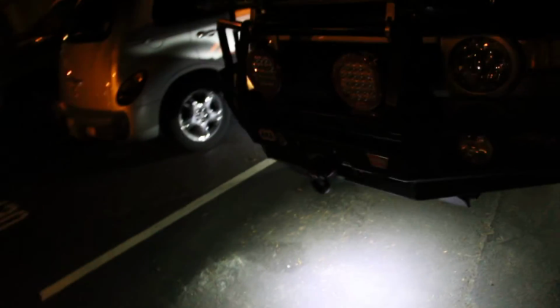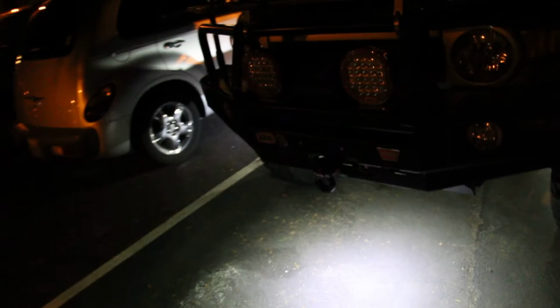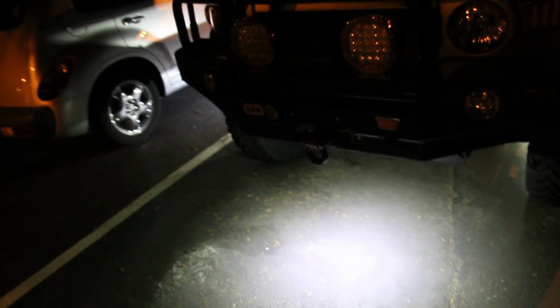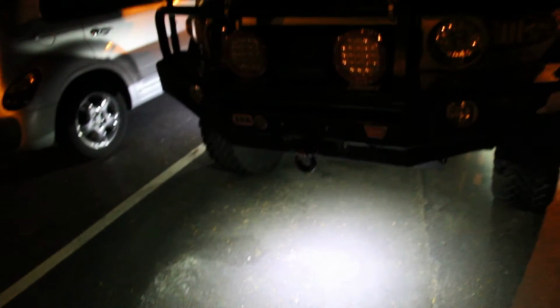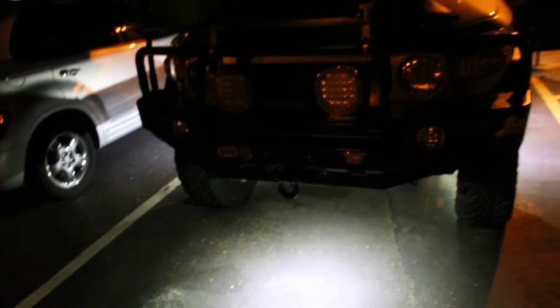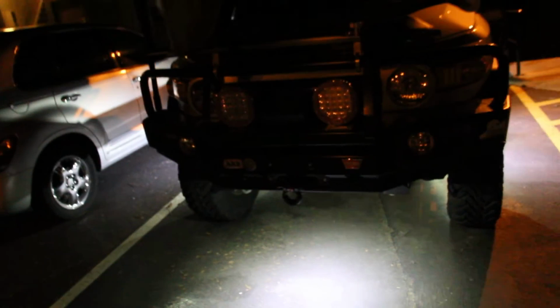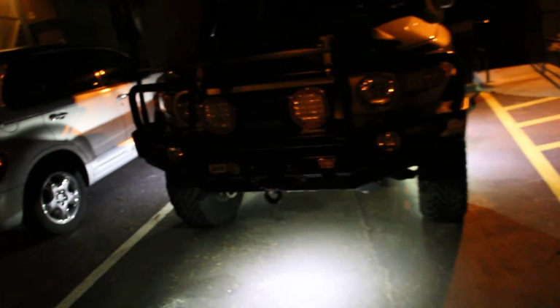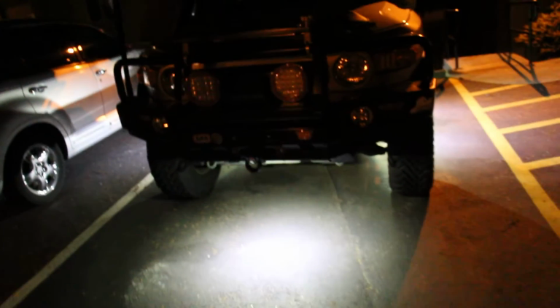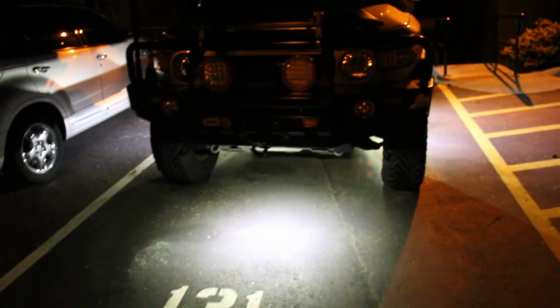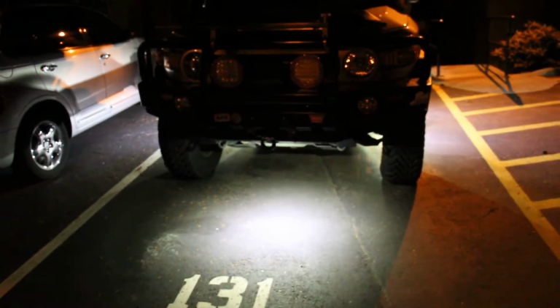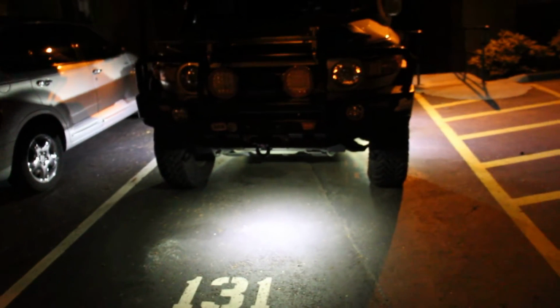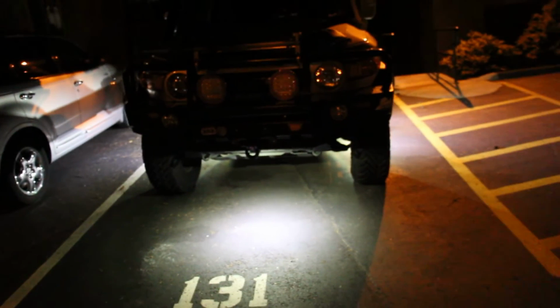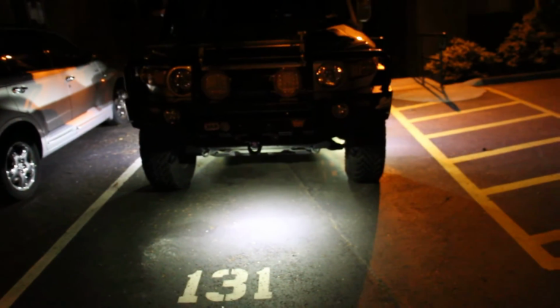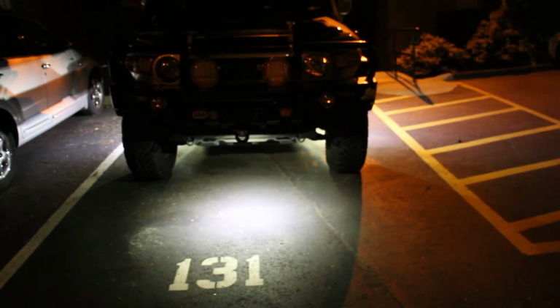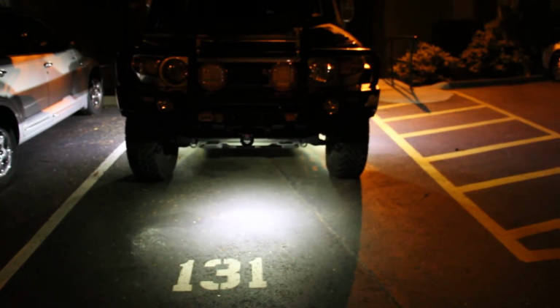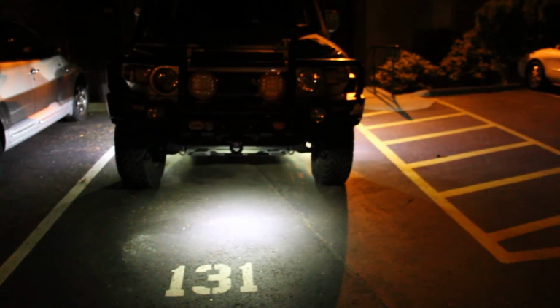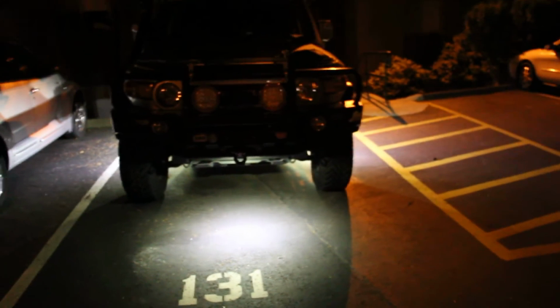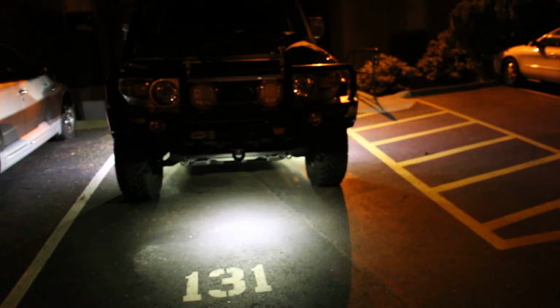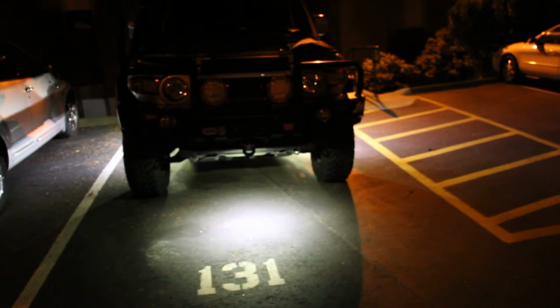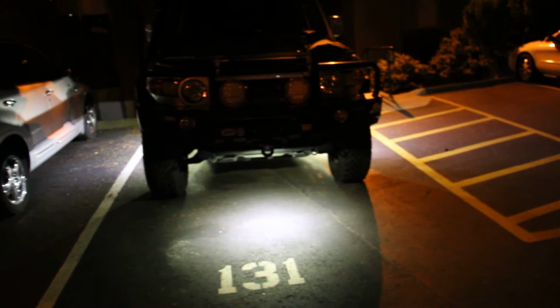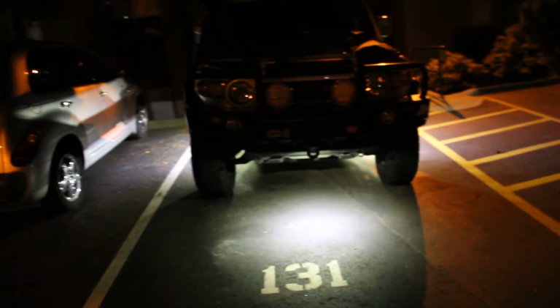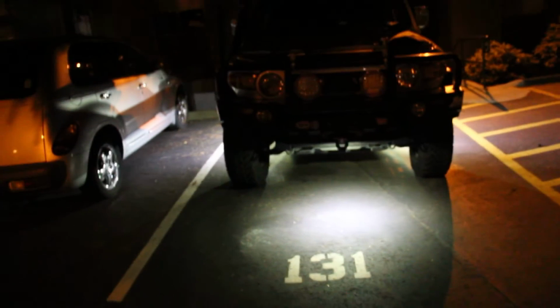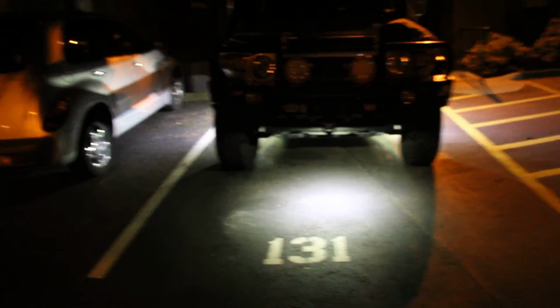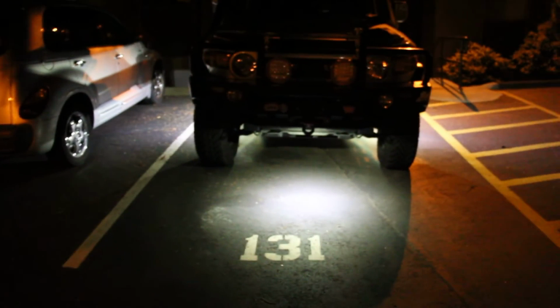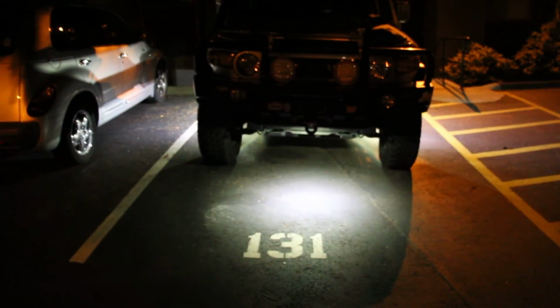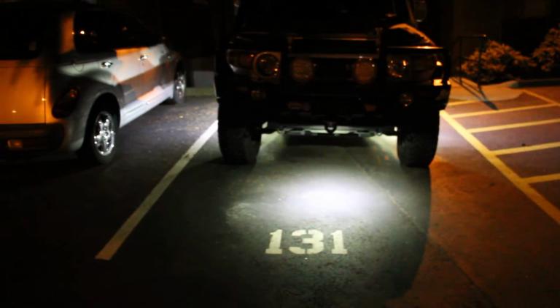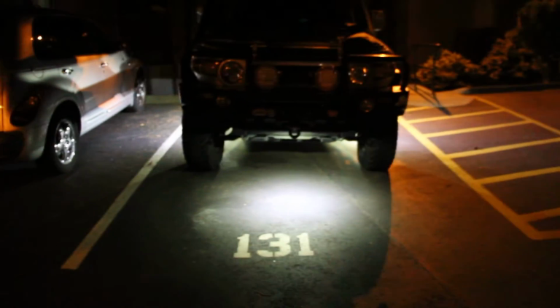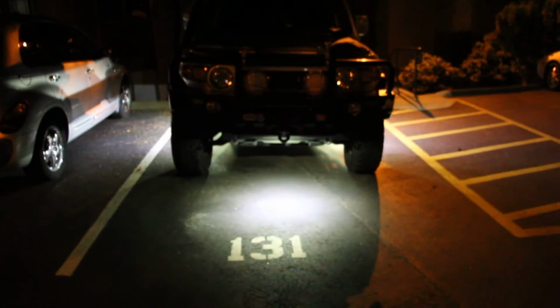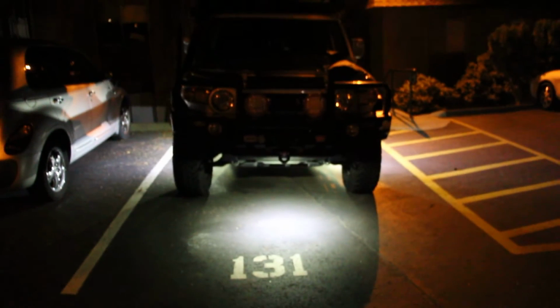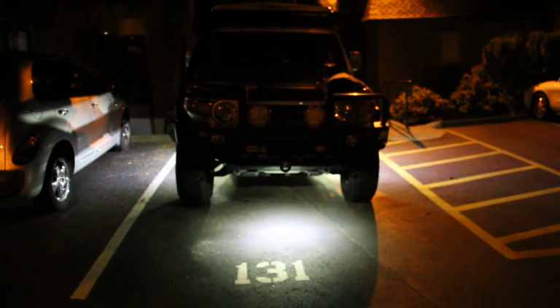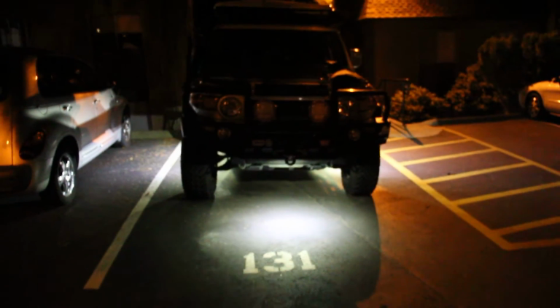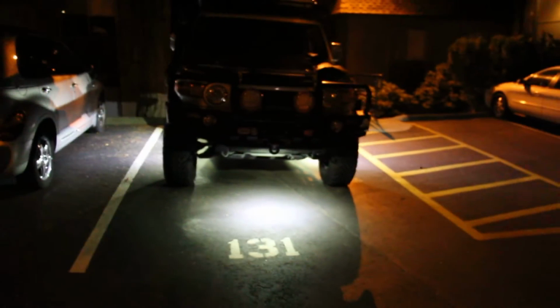This is the one in the front here. It's mounted to an indentation that's been cut out of the front skid plate. It lights up pretty good as you can see.